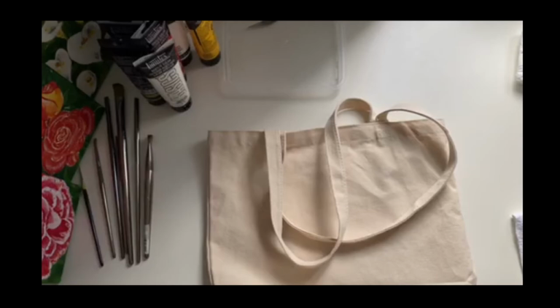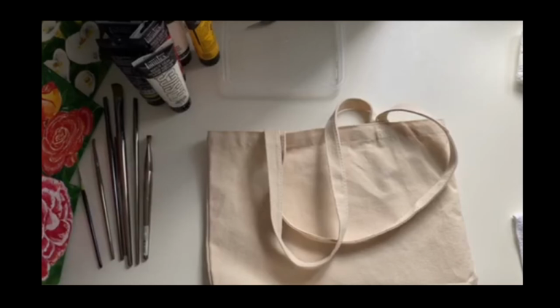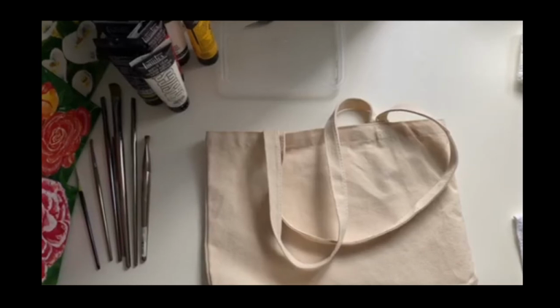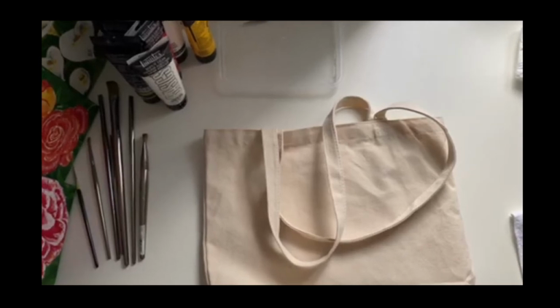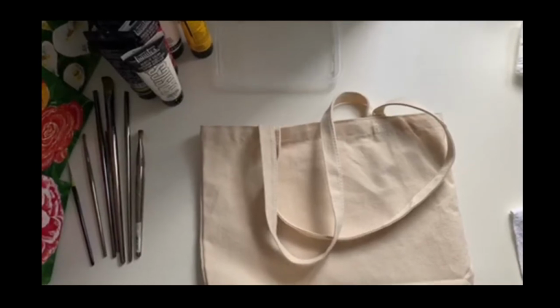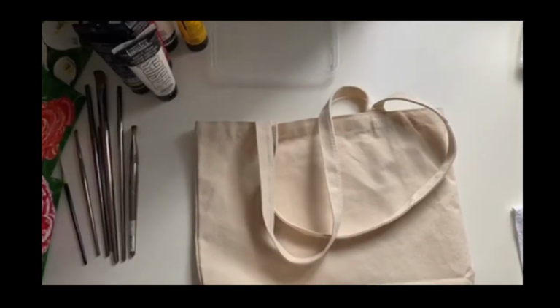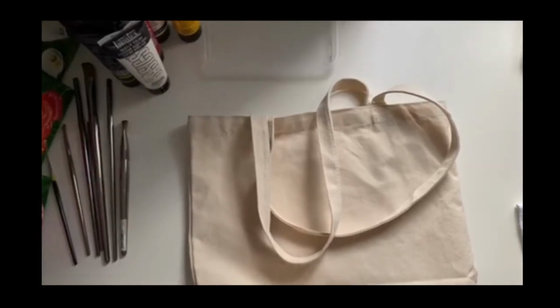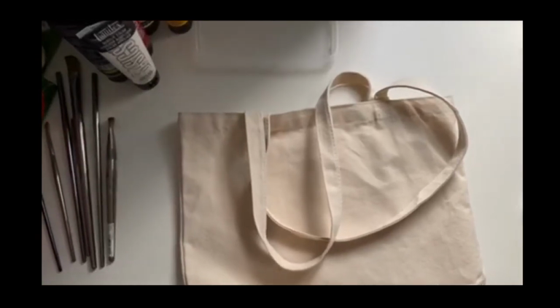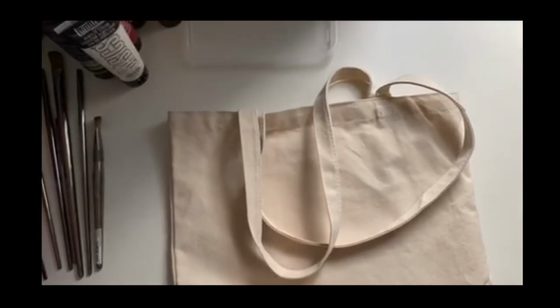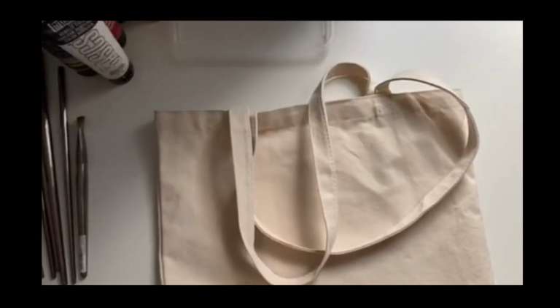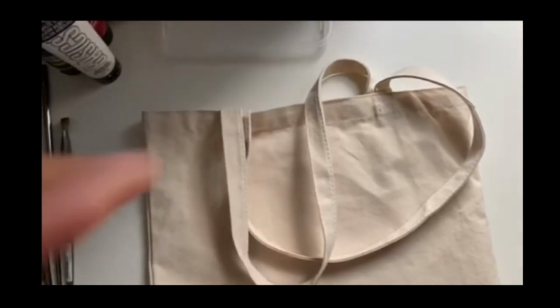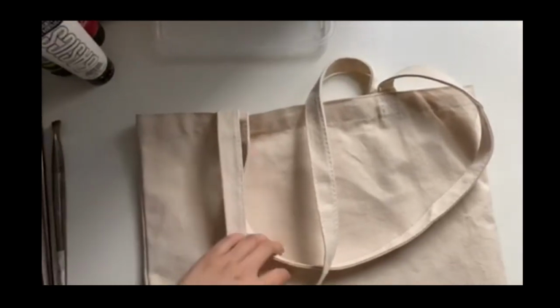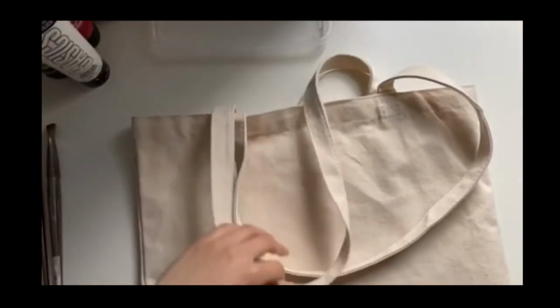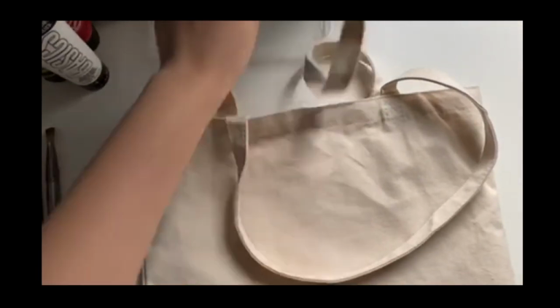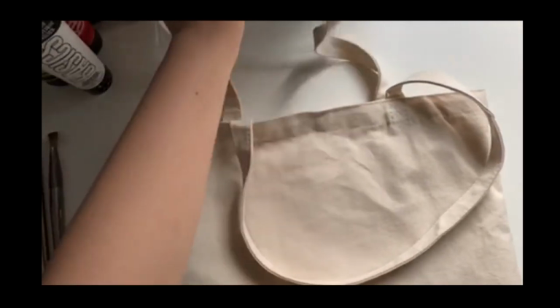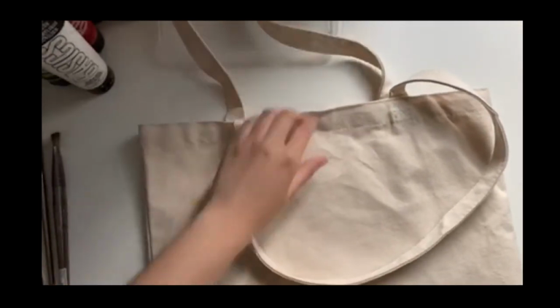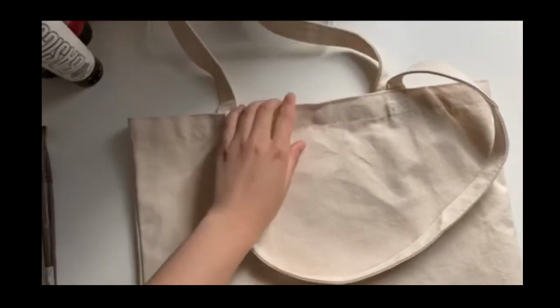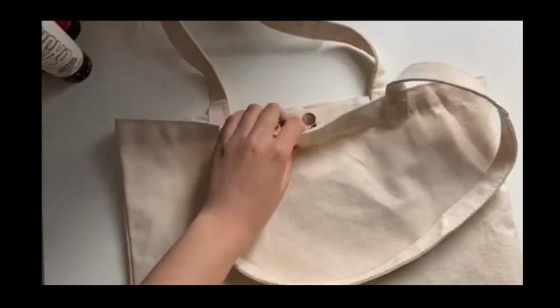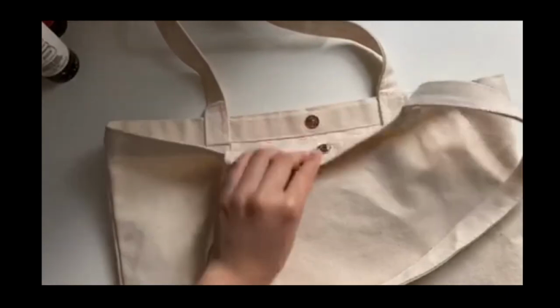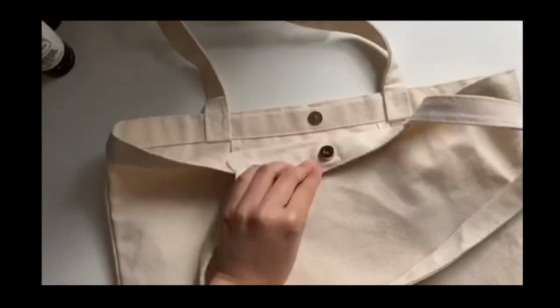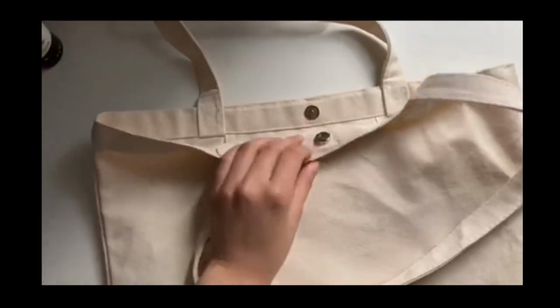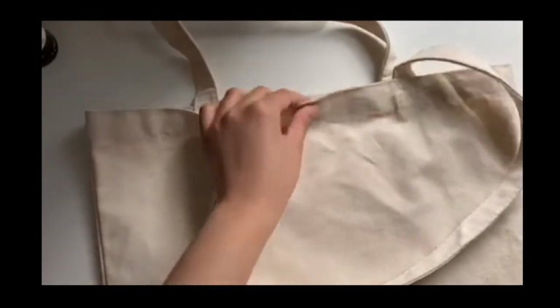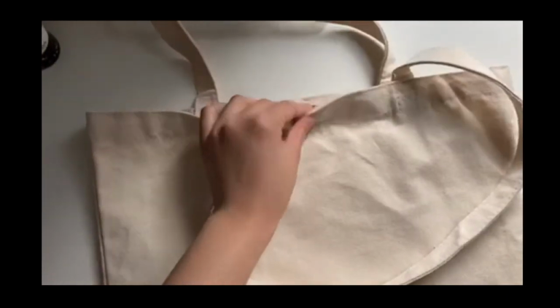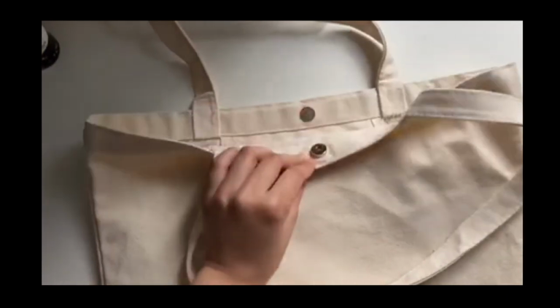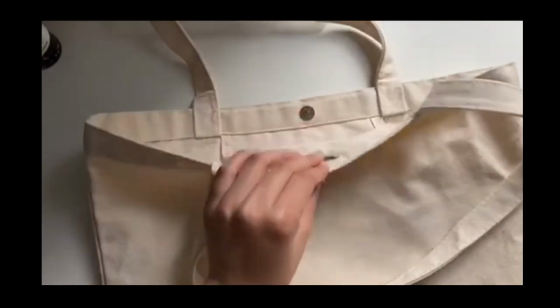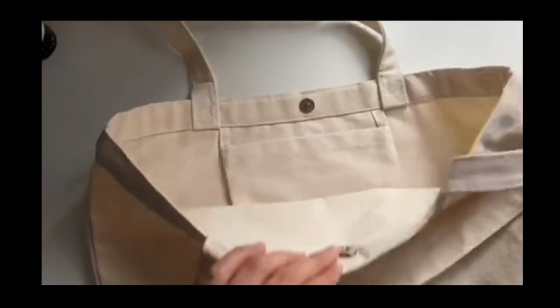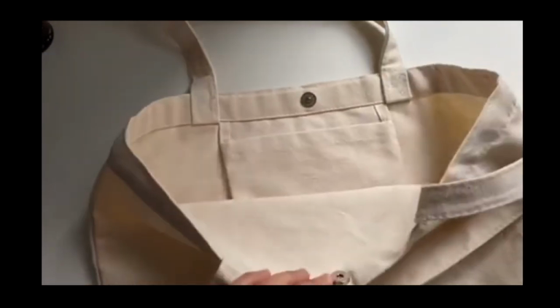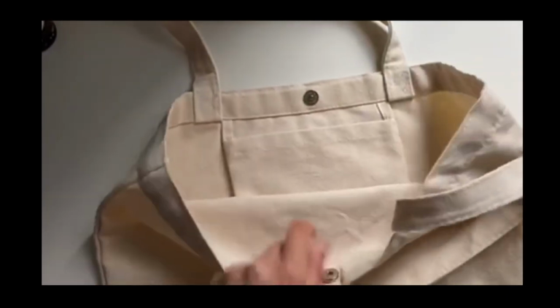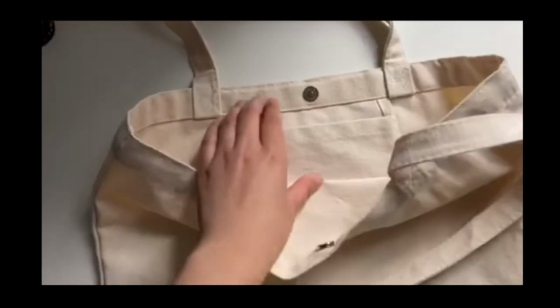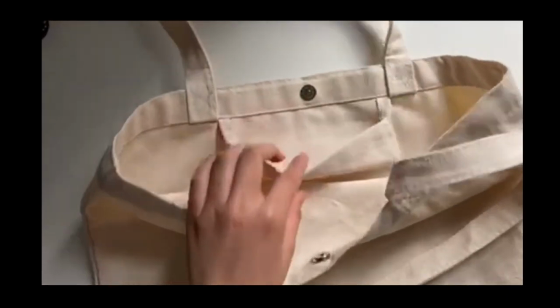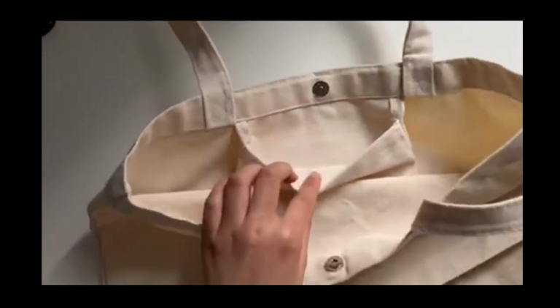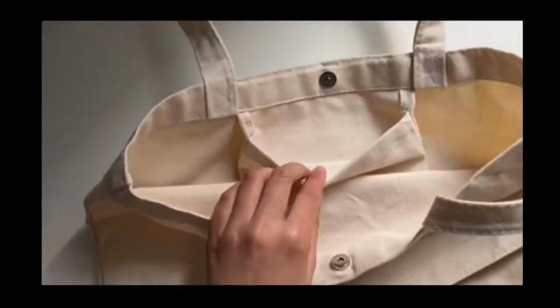I got this tote bag from Amazon. It's cheap and it comes in a pack of three. What I like about it is that it has a button on it and it also has a small pocket inside where I can put my small items.